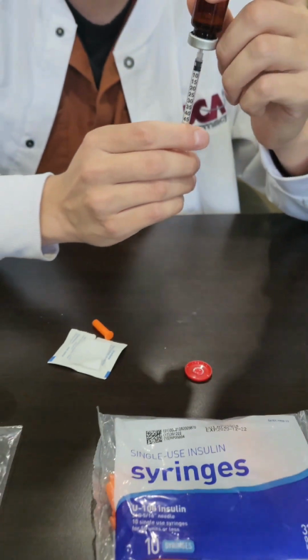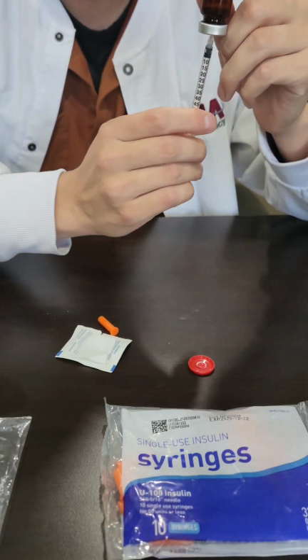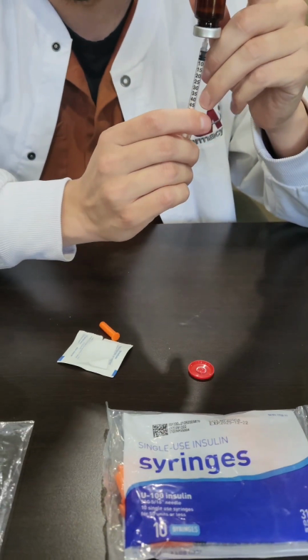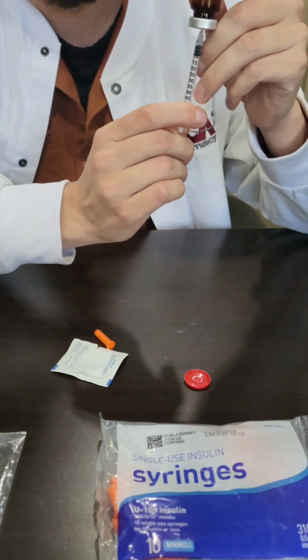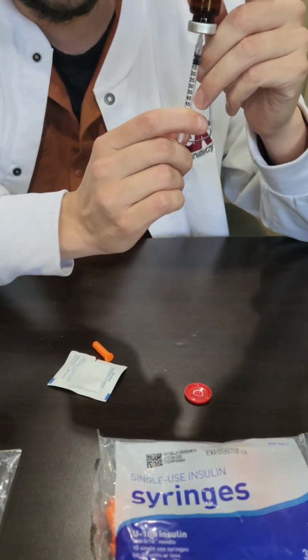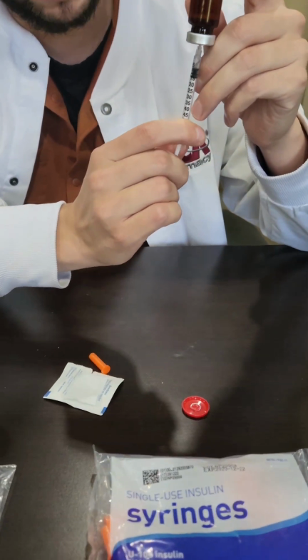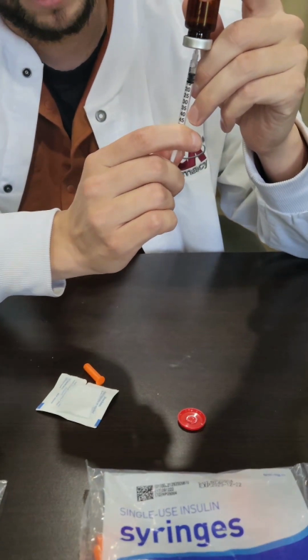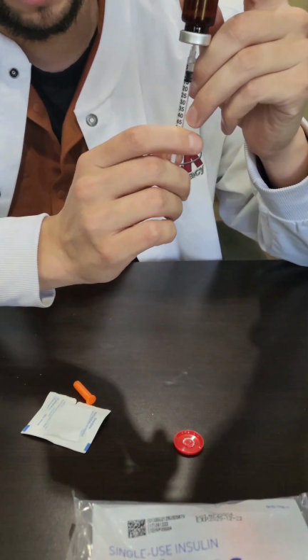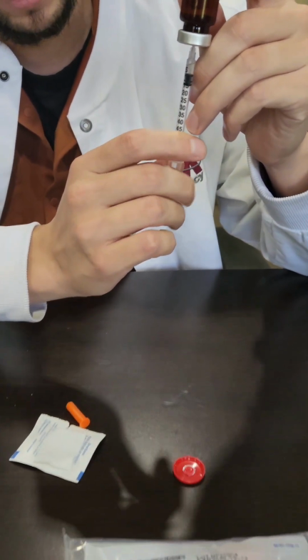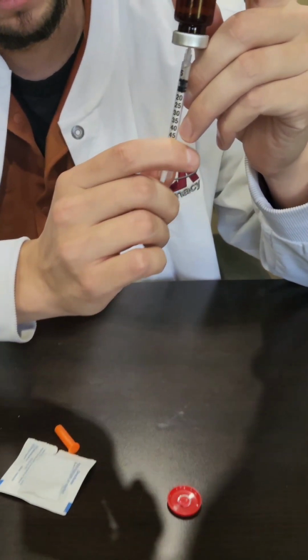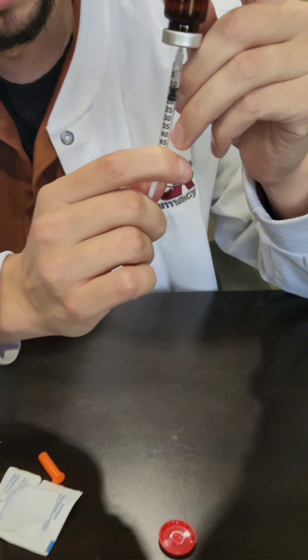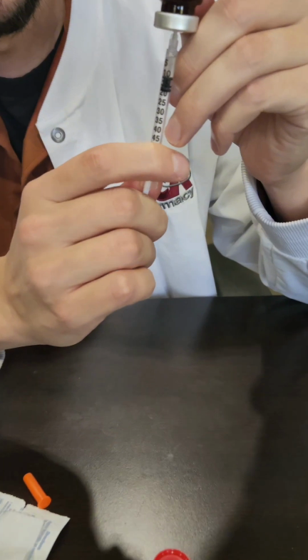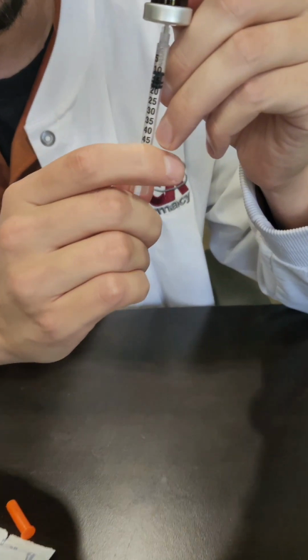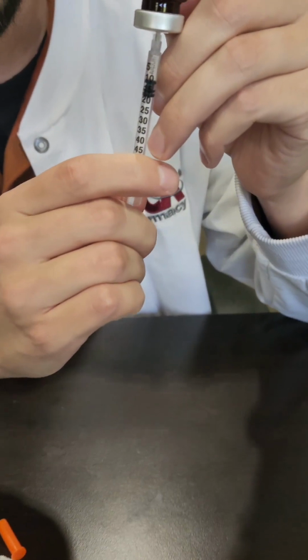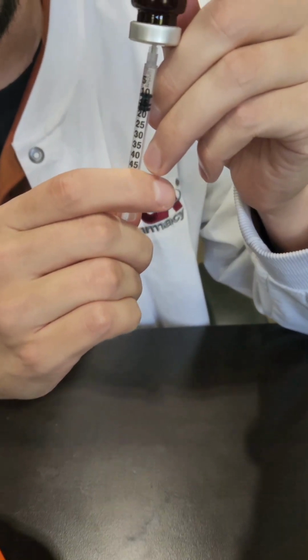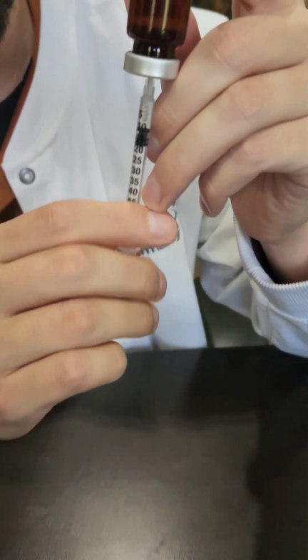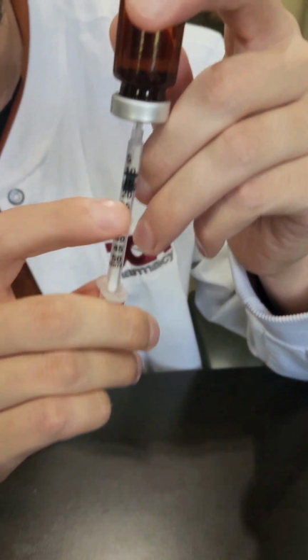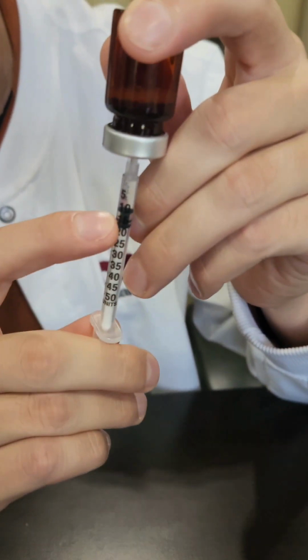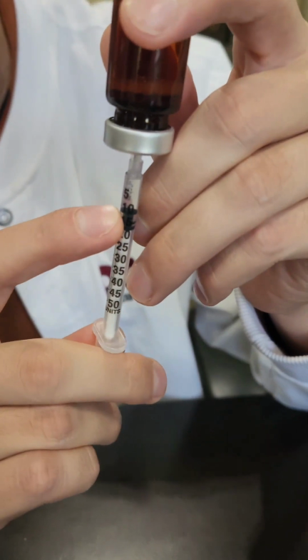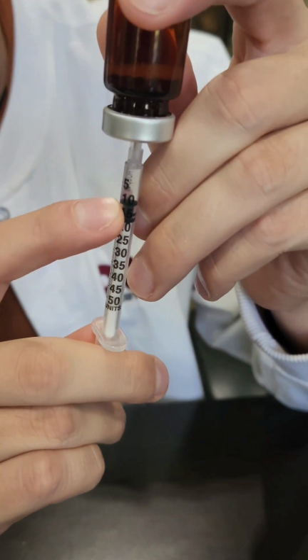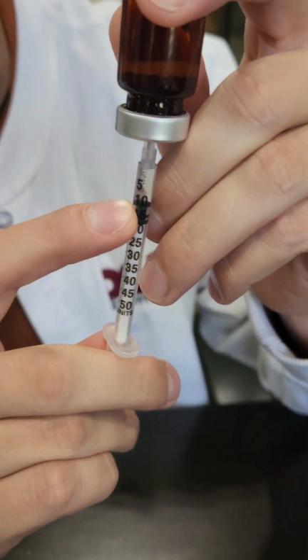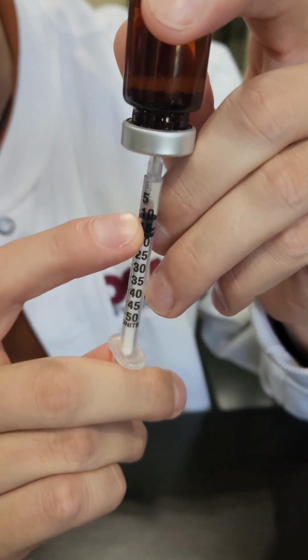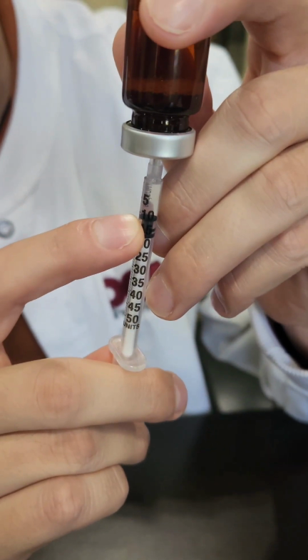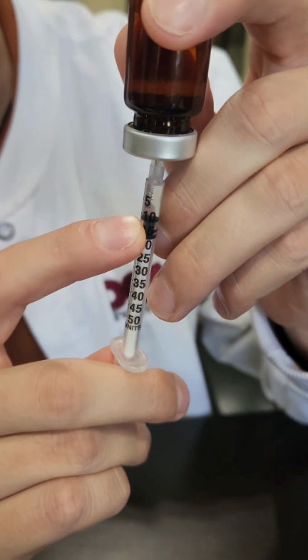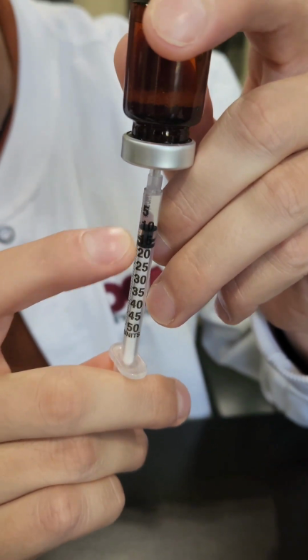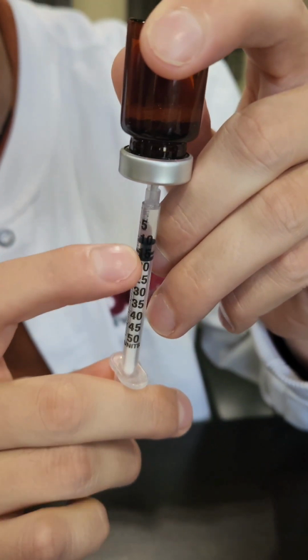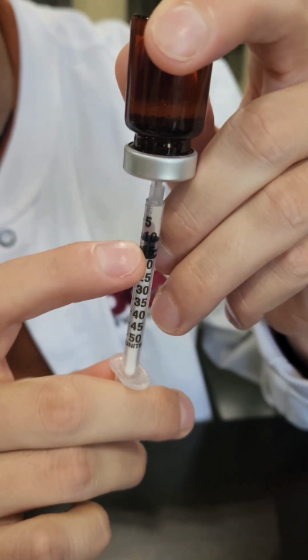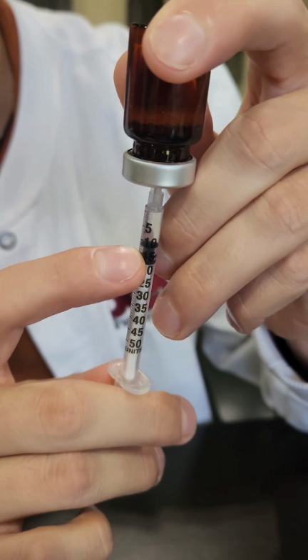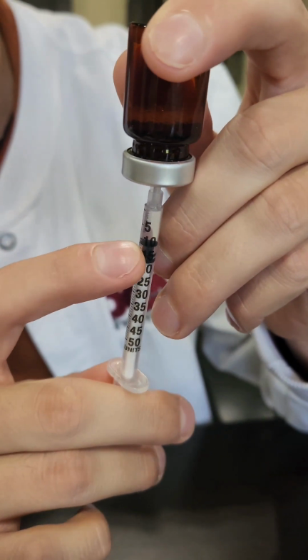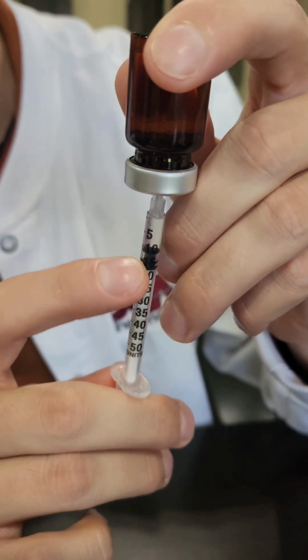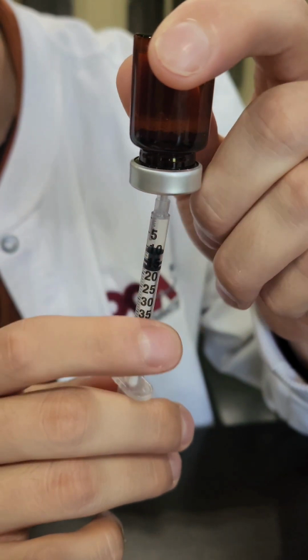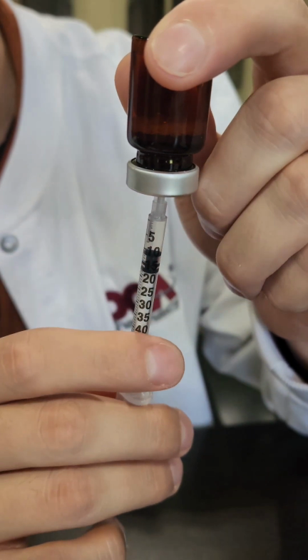Flip it upside down and then pull back to the 10 line, so the top of the plunger is at the 10 line — but do whatever your directions say.